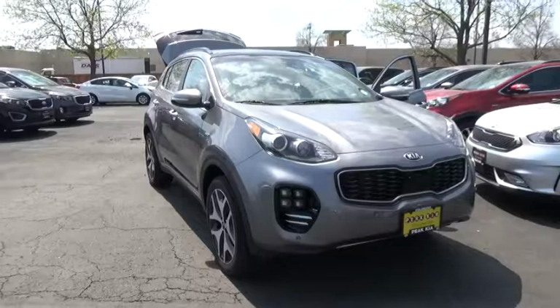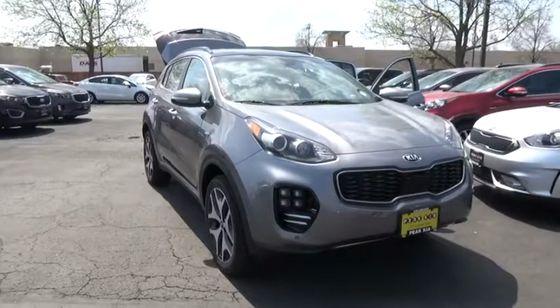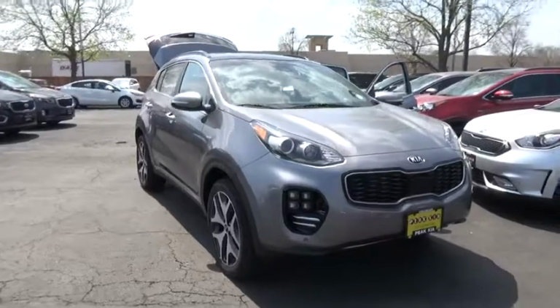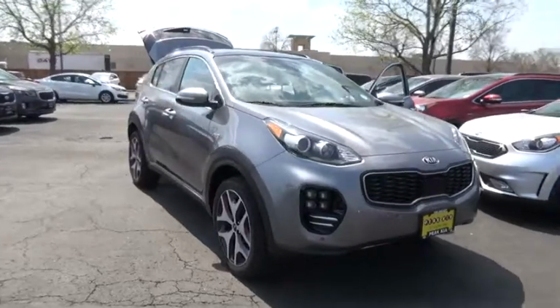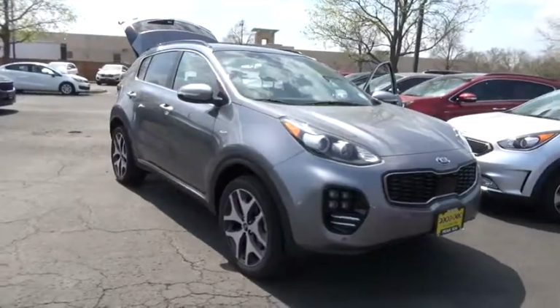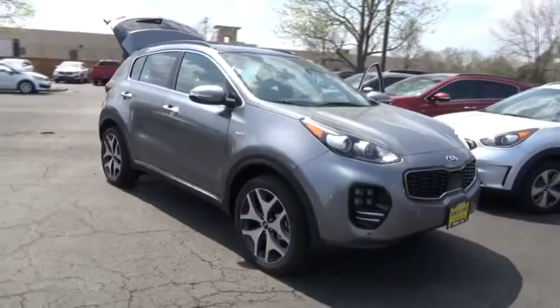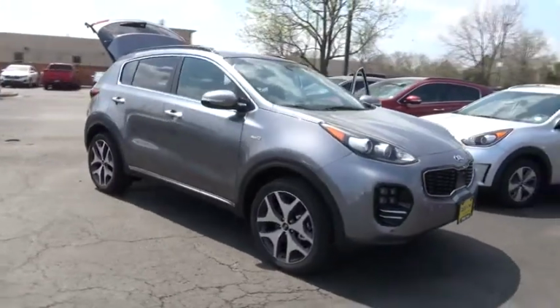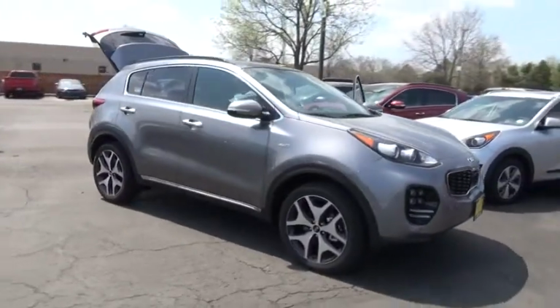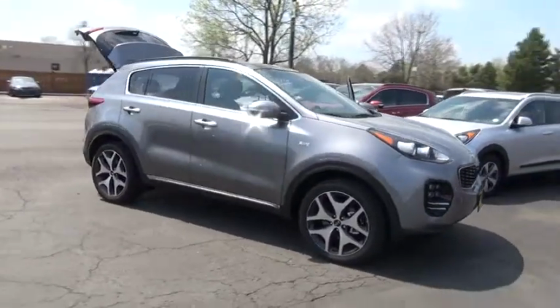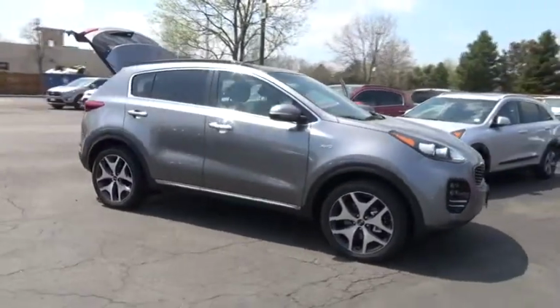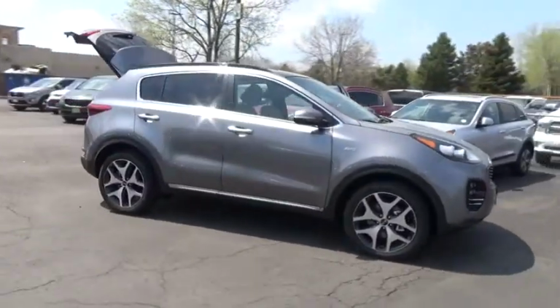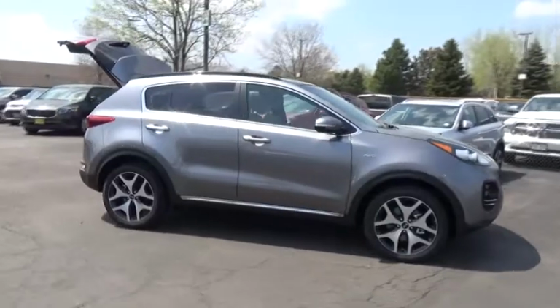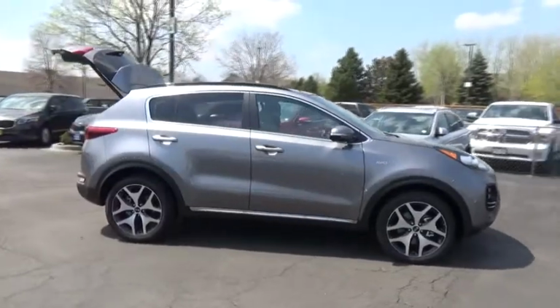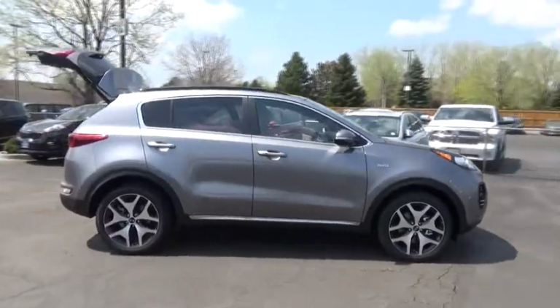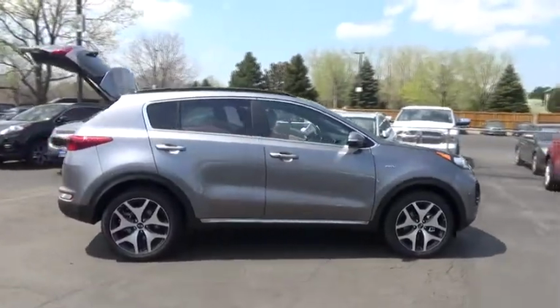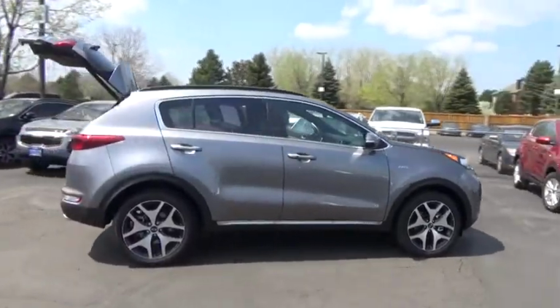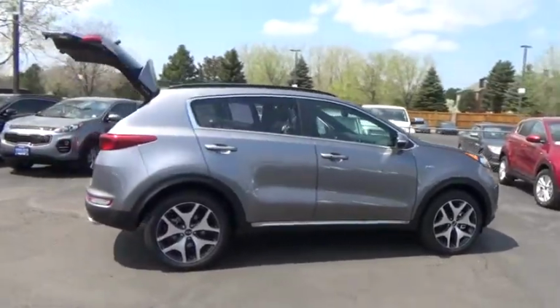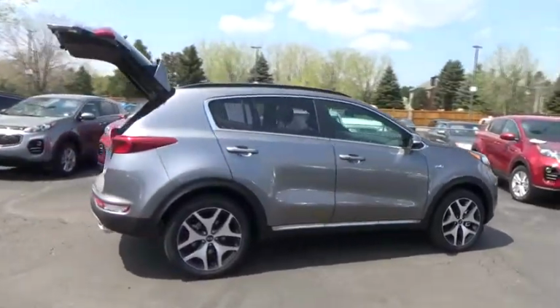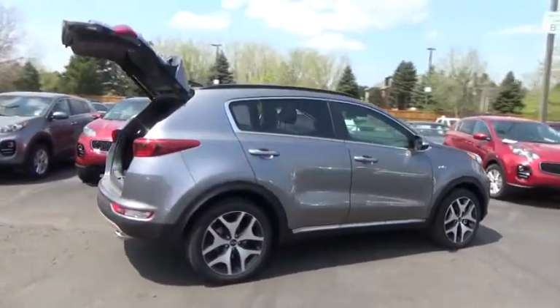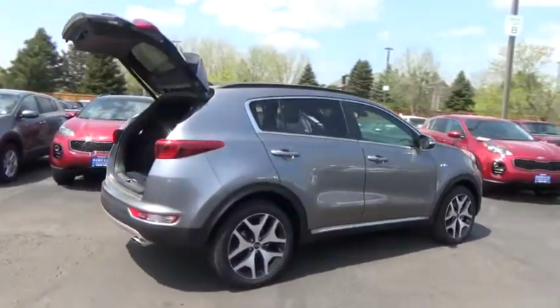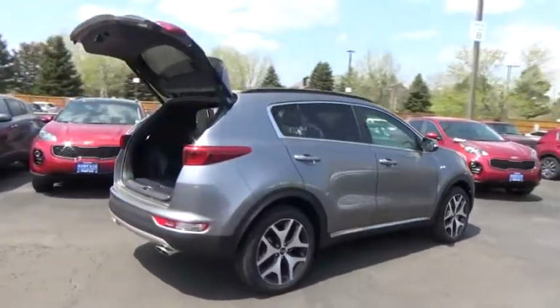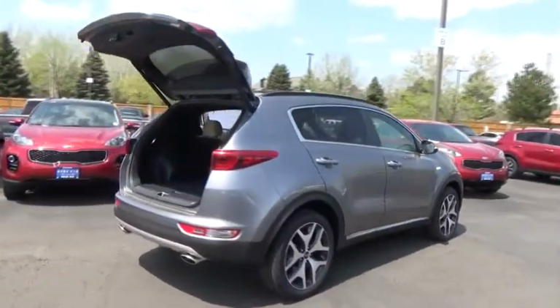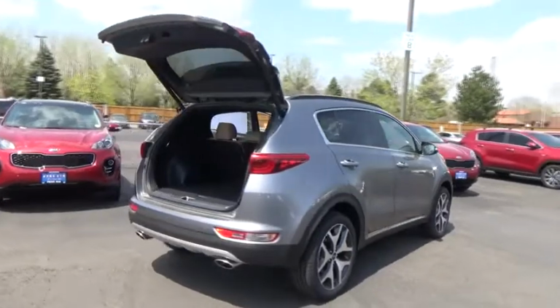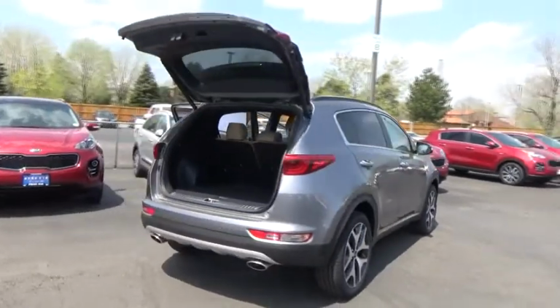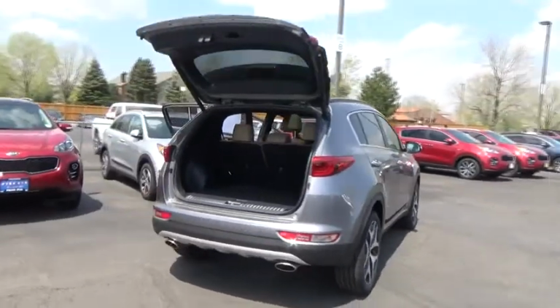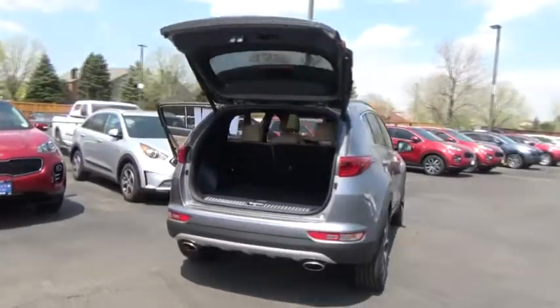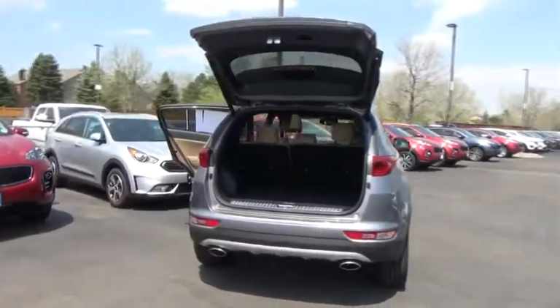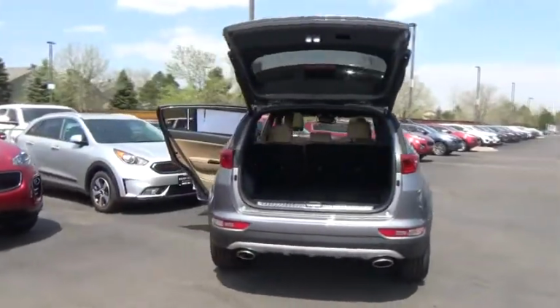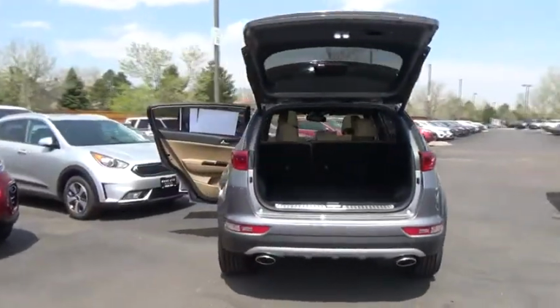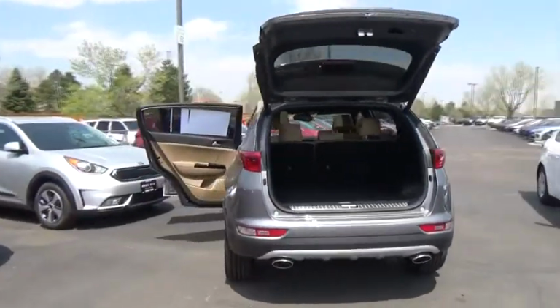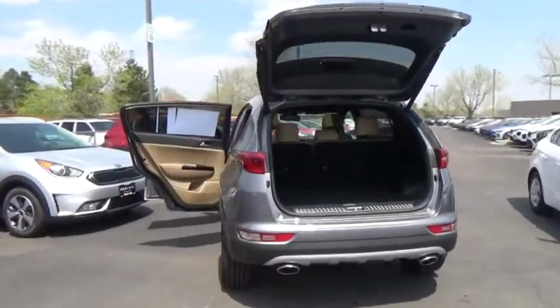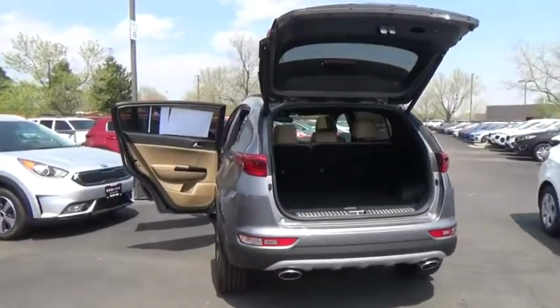The 2018 Sportage. With its sleek and stylish exterior and its roomy feature-laden interior, the Sportage both looks good and performs well on the road. This vehicle has less than 100 miles. Here are some of this vehicle's great options.